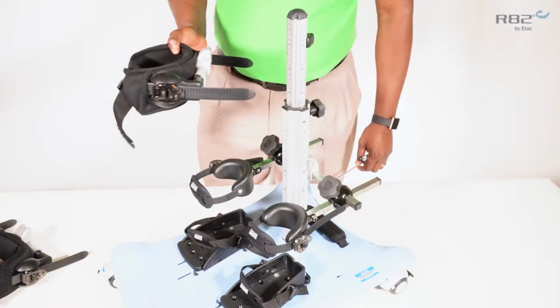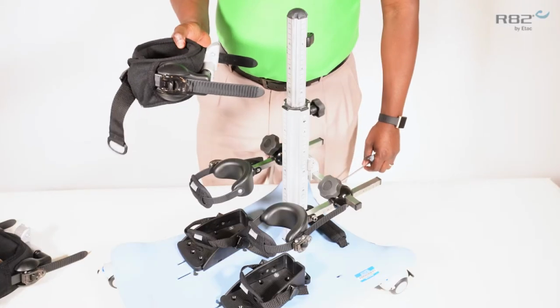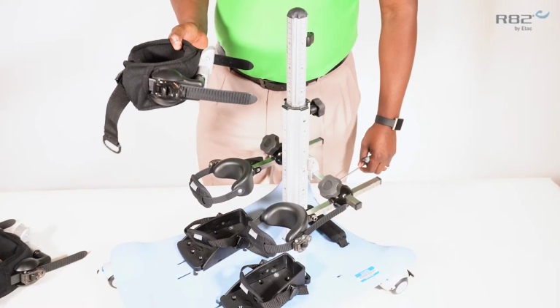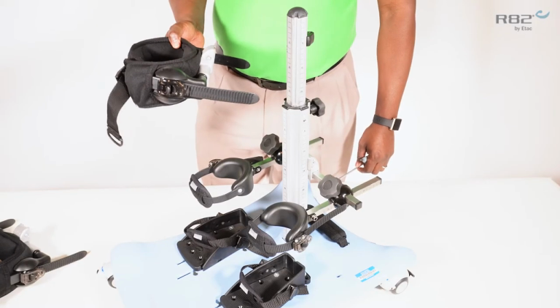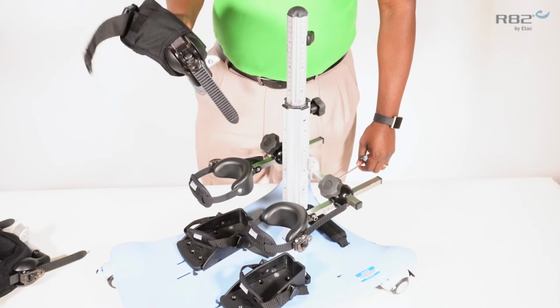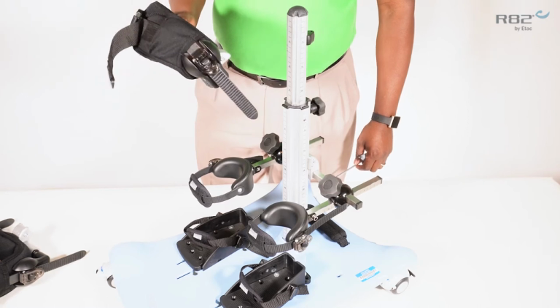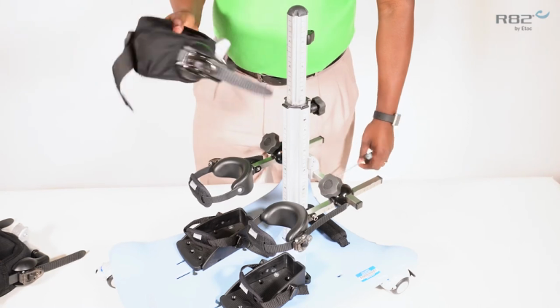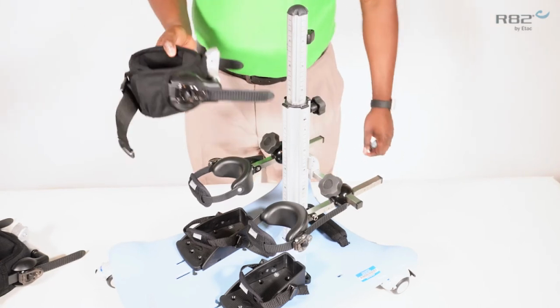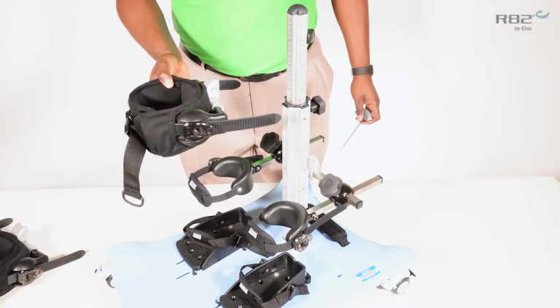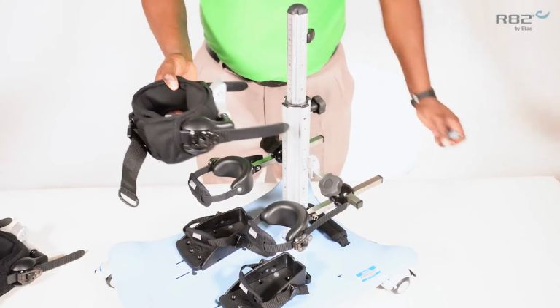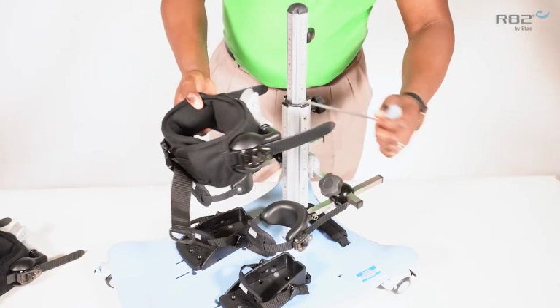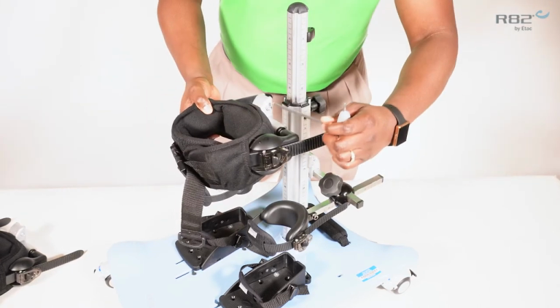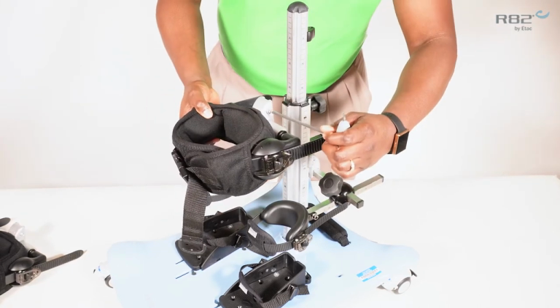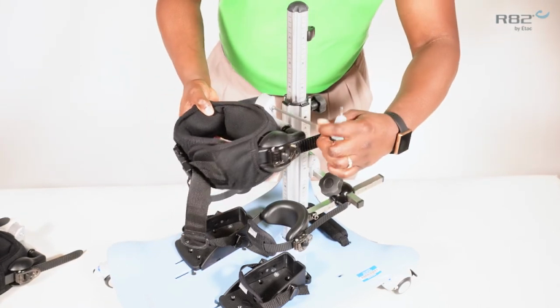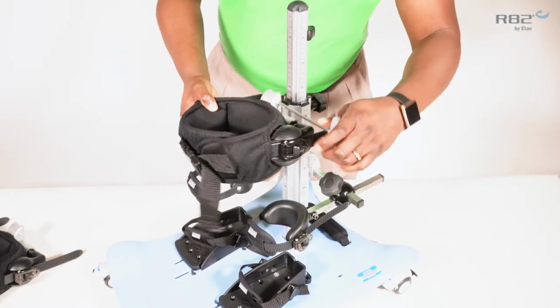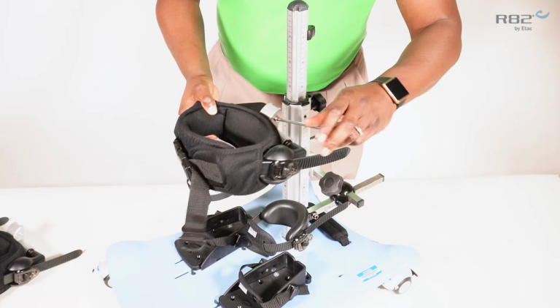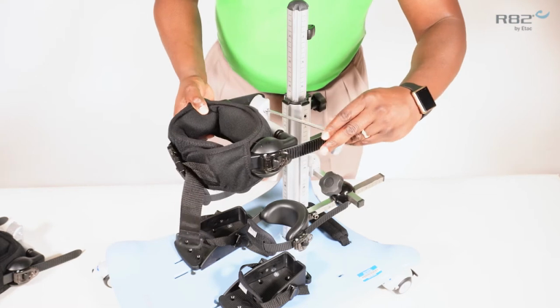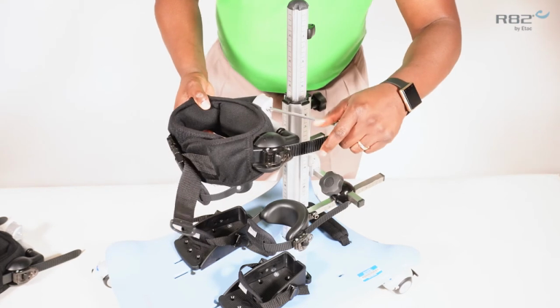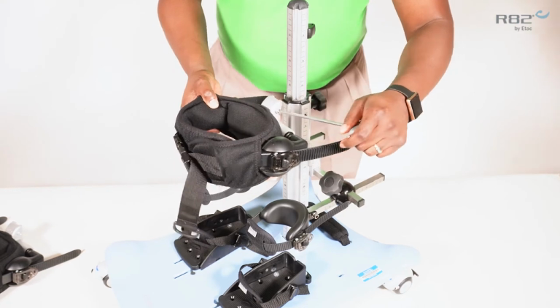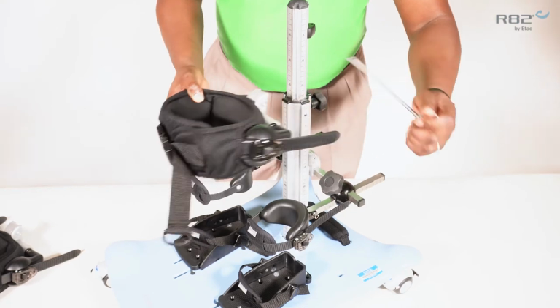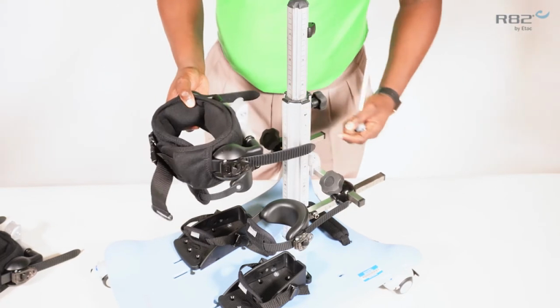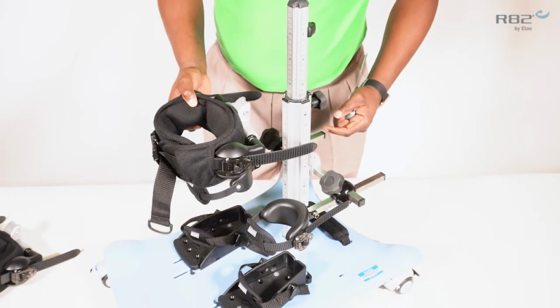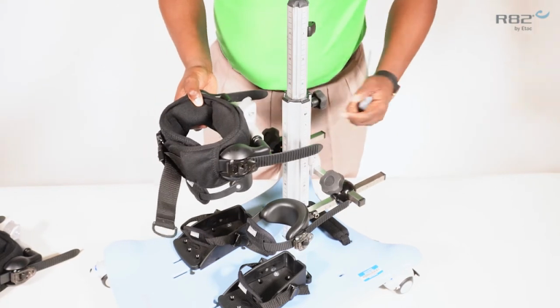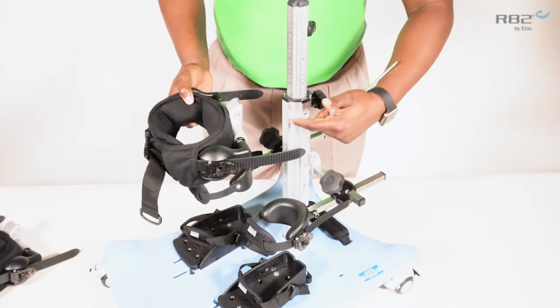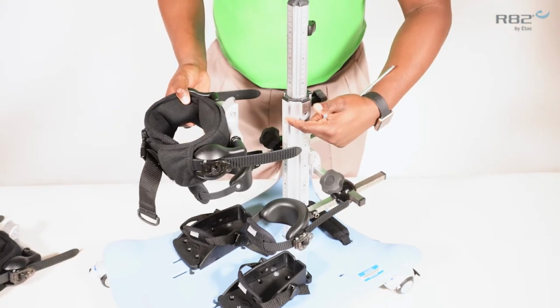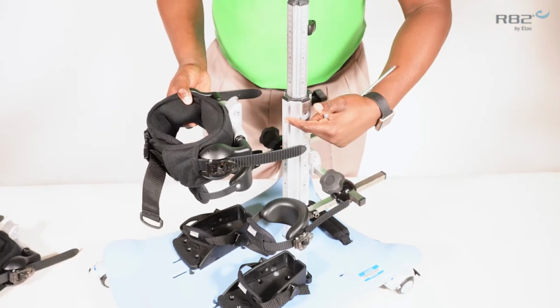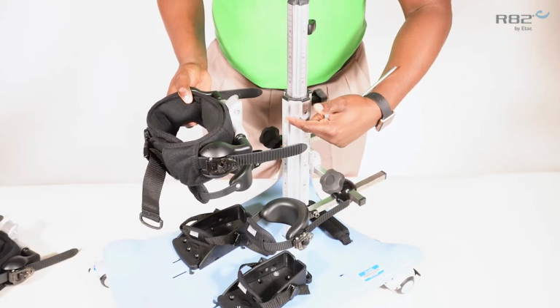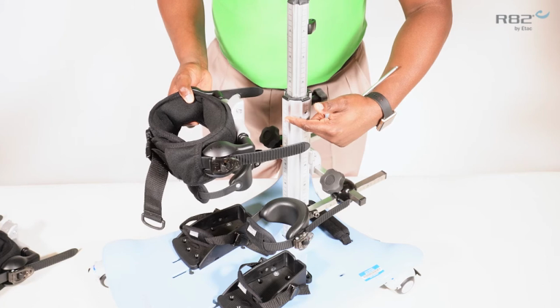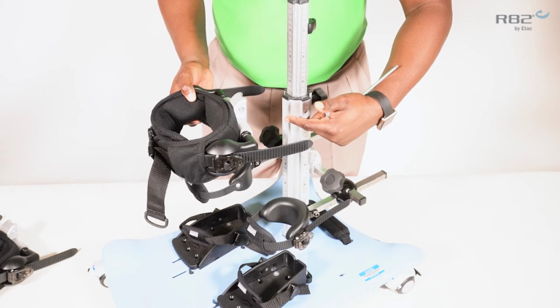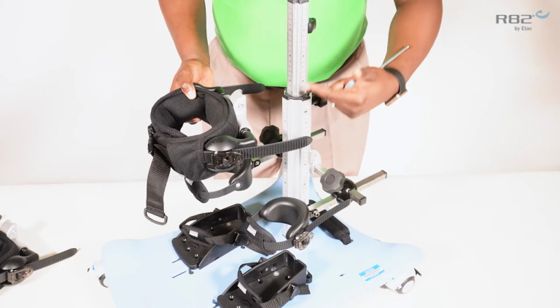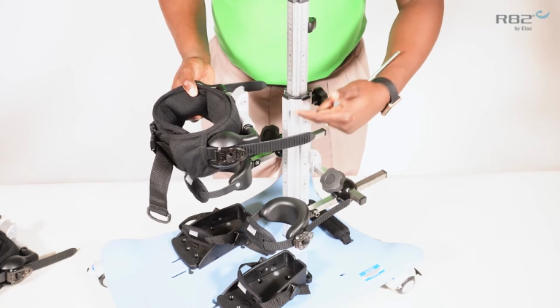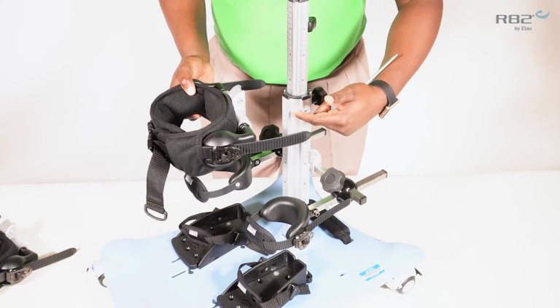To install the pelvic support and the trunk support are very similar to installing the knee support. The pelvic support will mount on the height adjustable column.